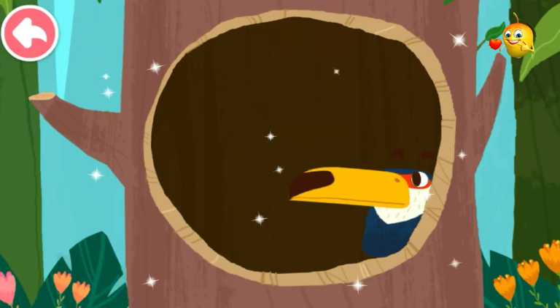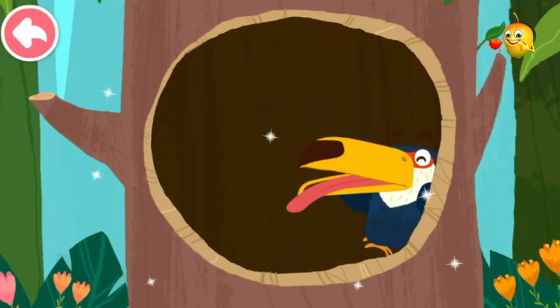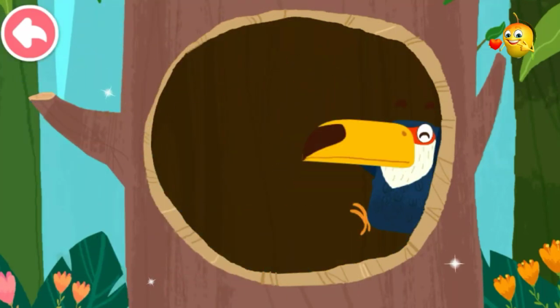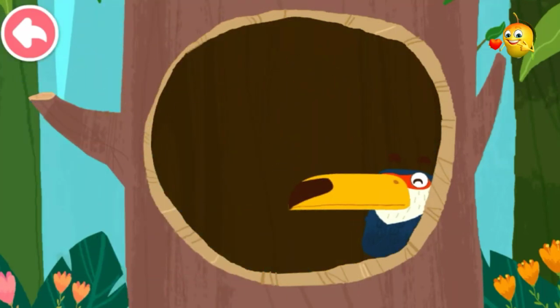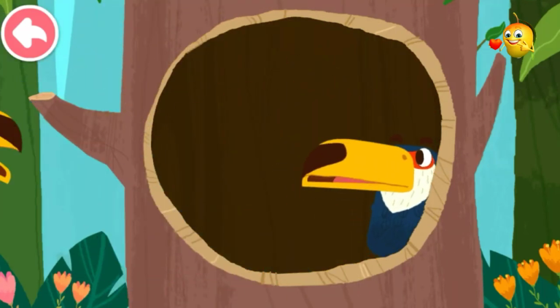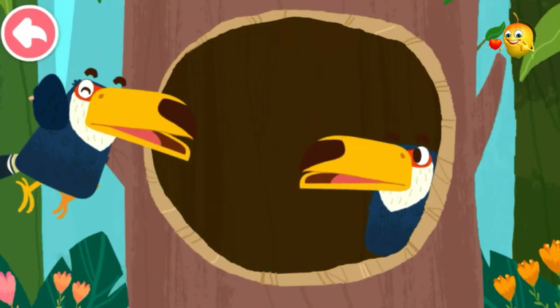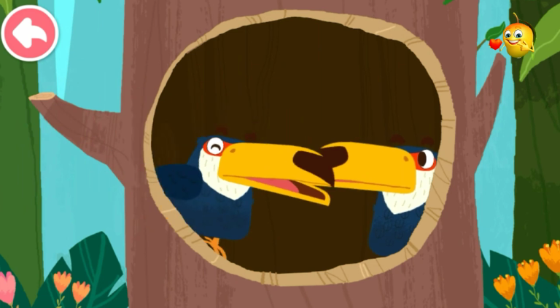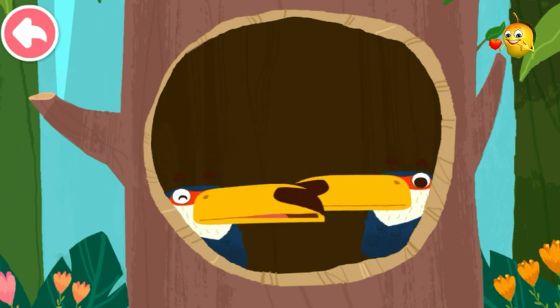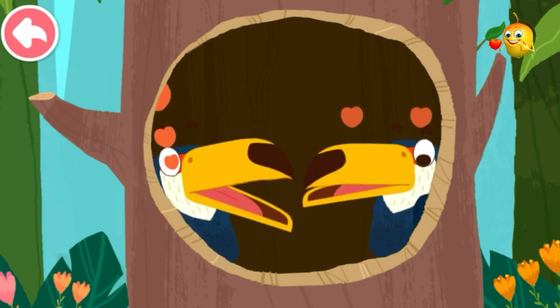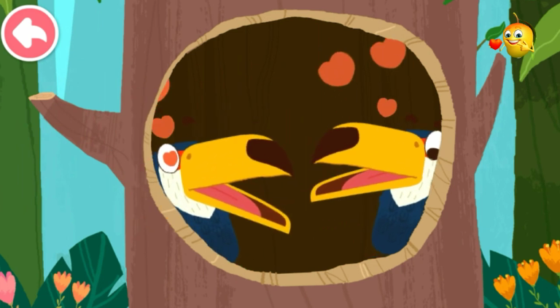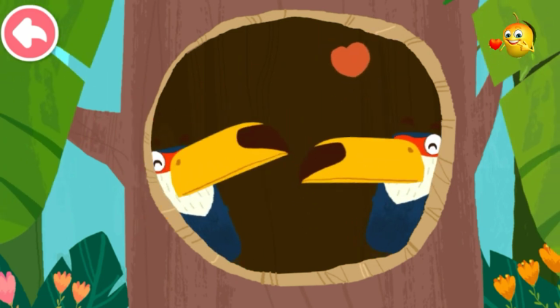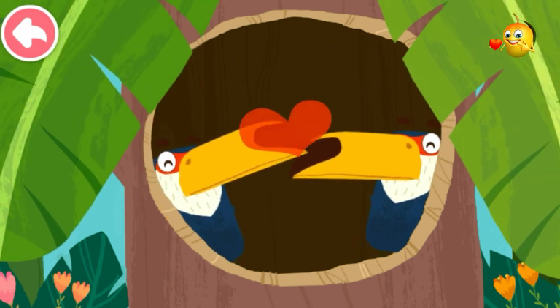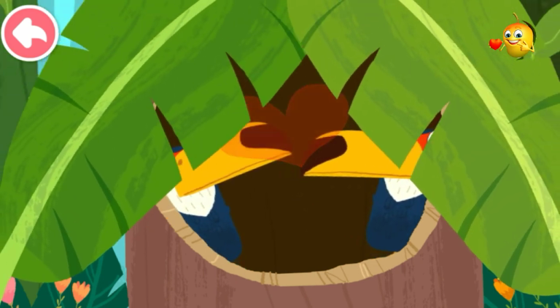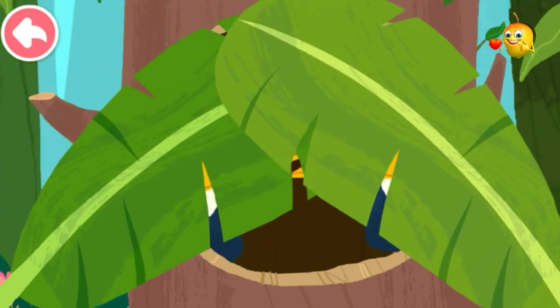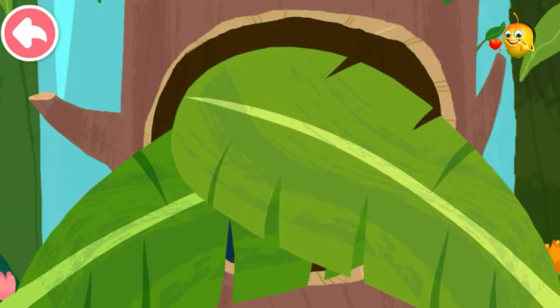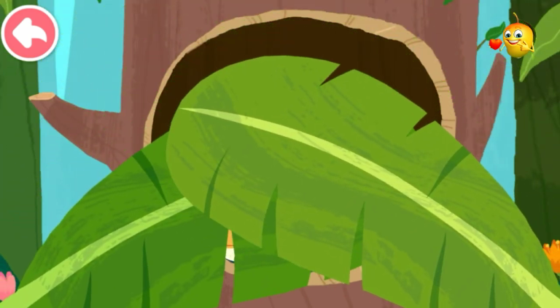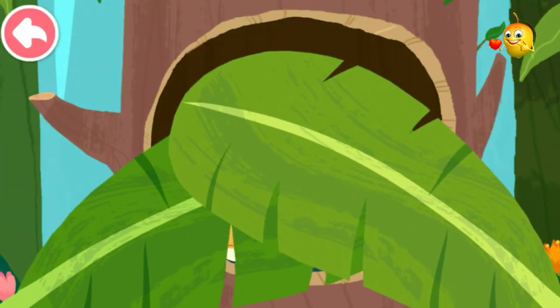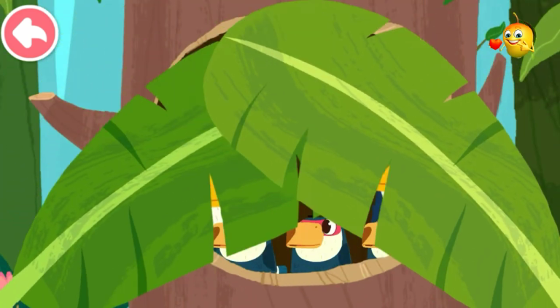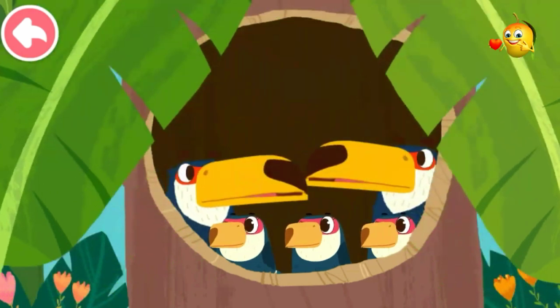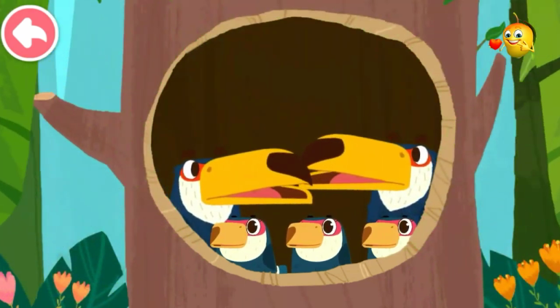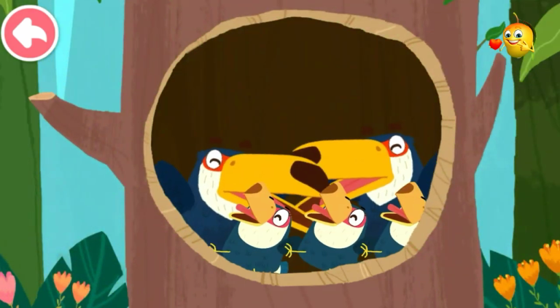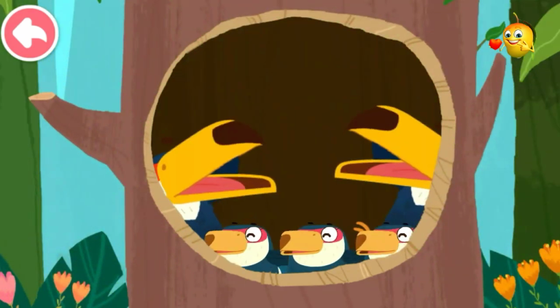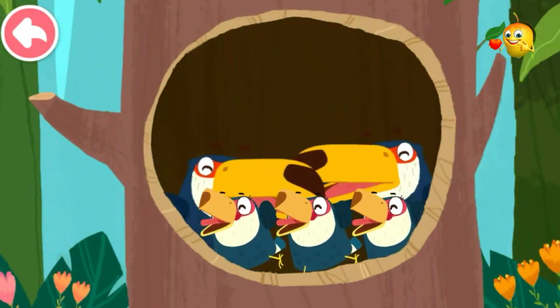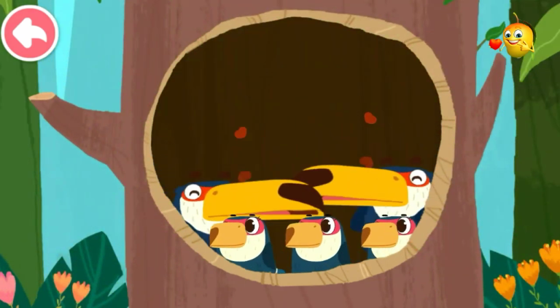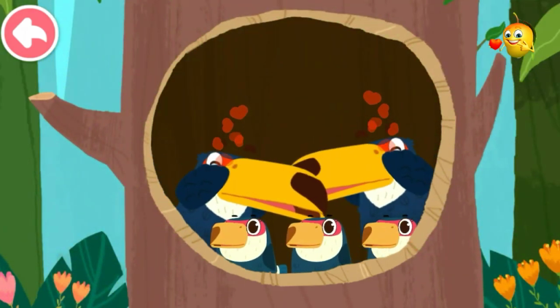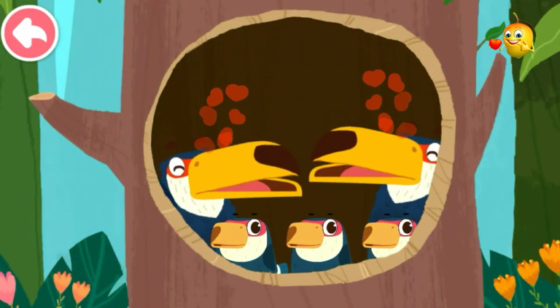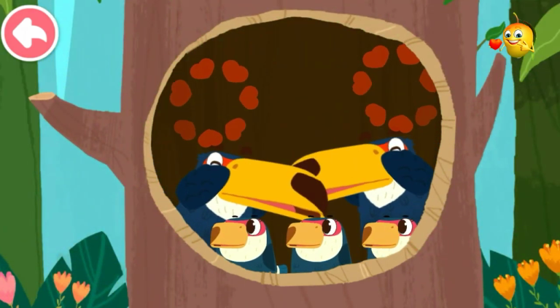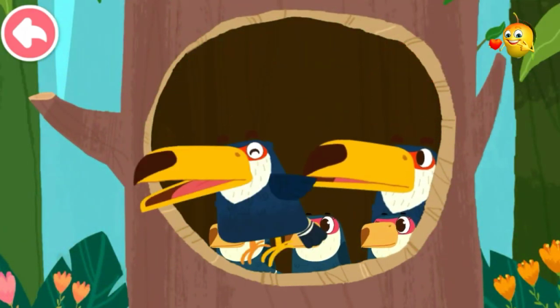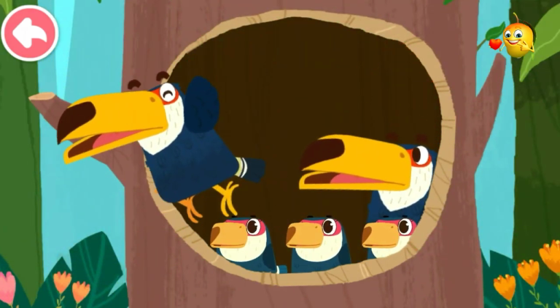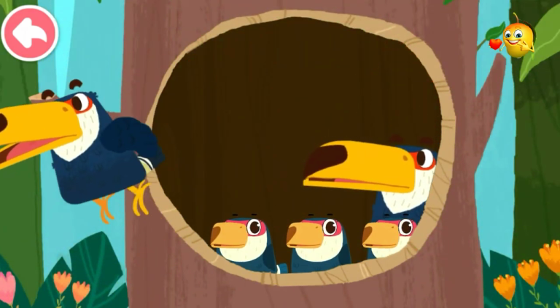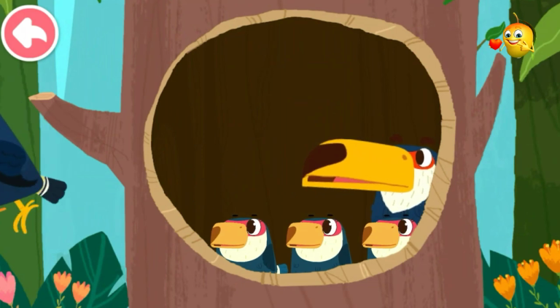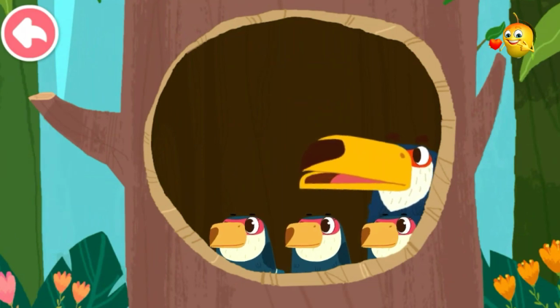What a fabulous new house! The baby toucans are hatched. Daddy toucan is going out to look for food.